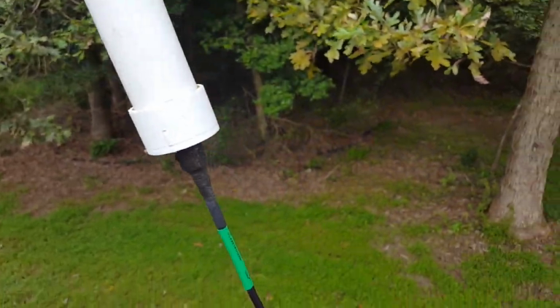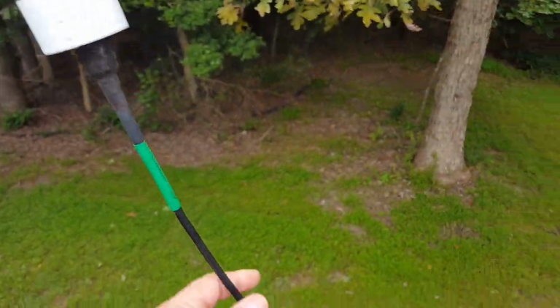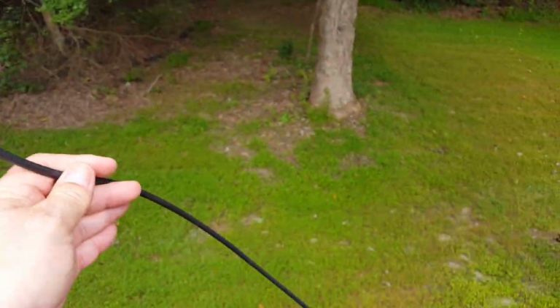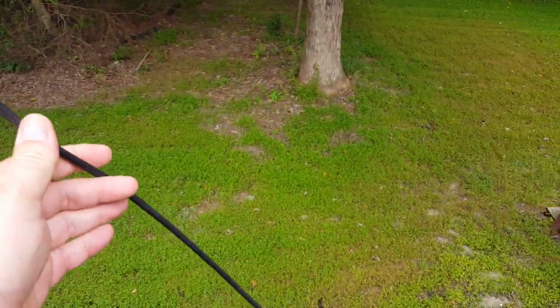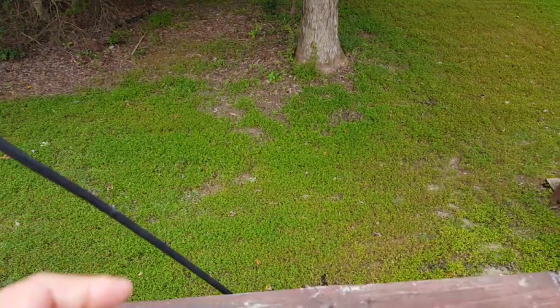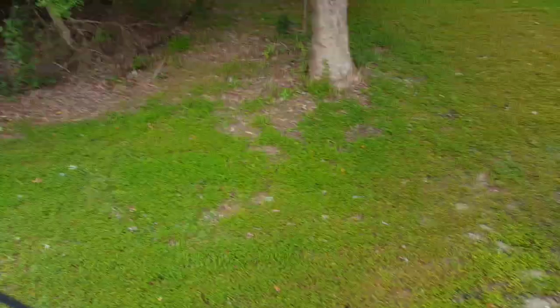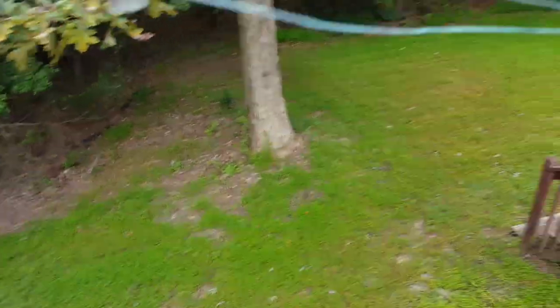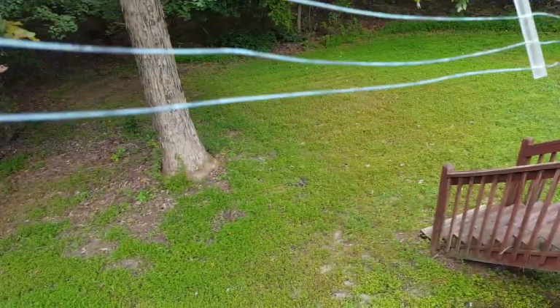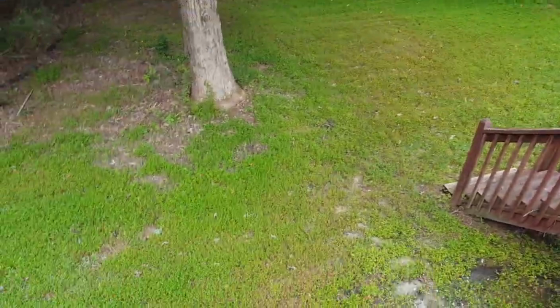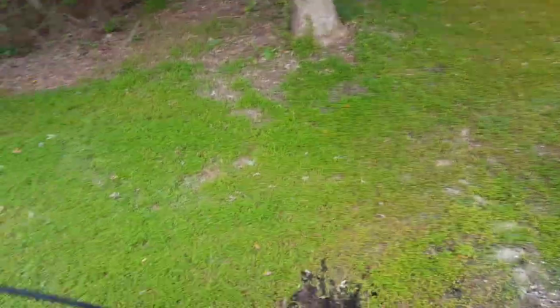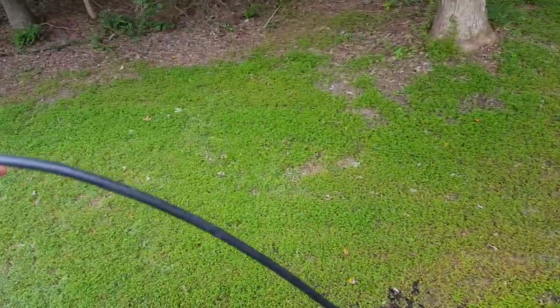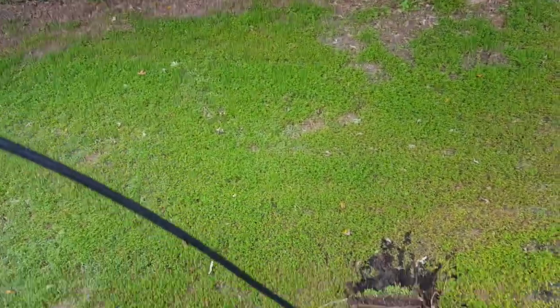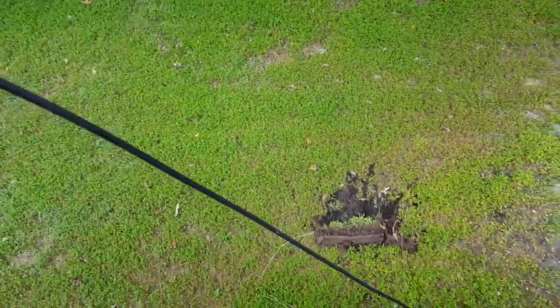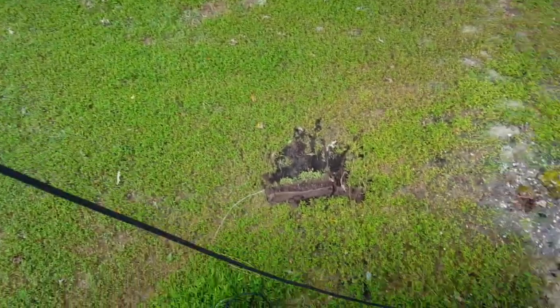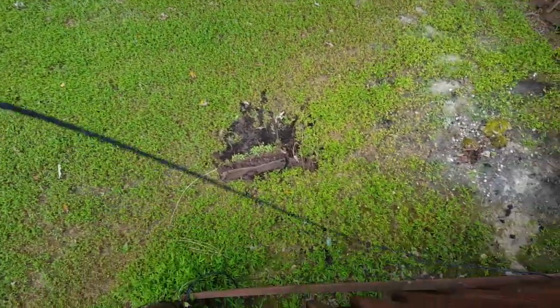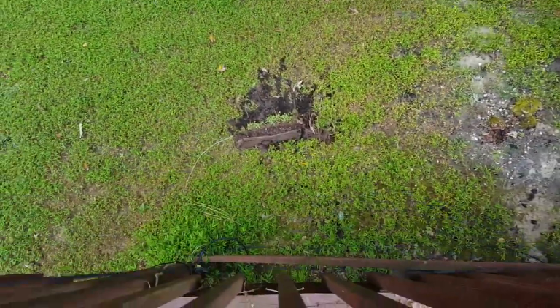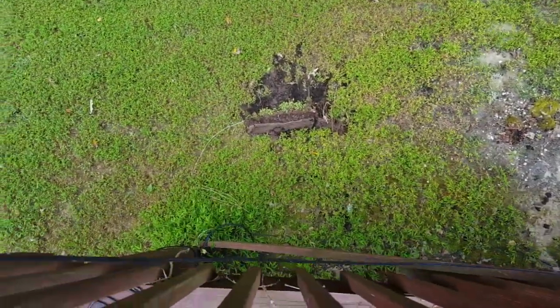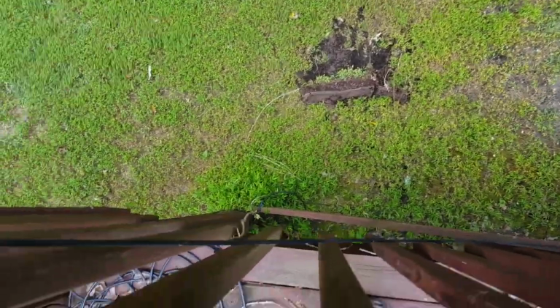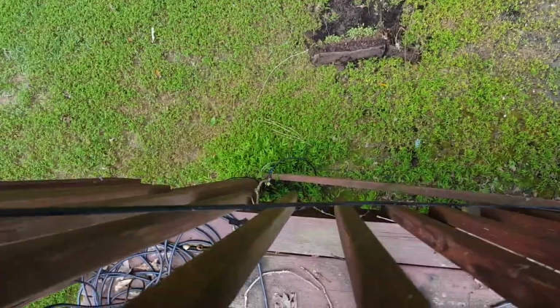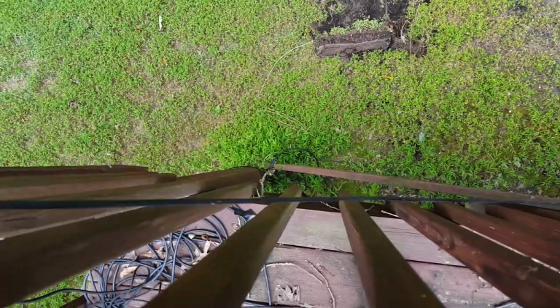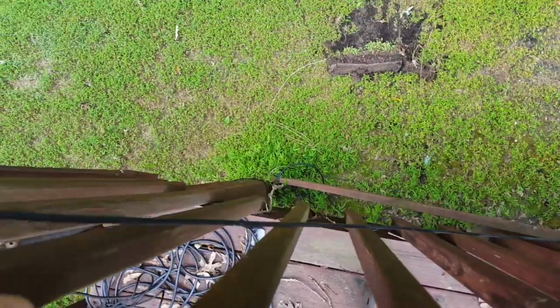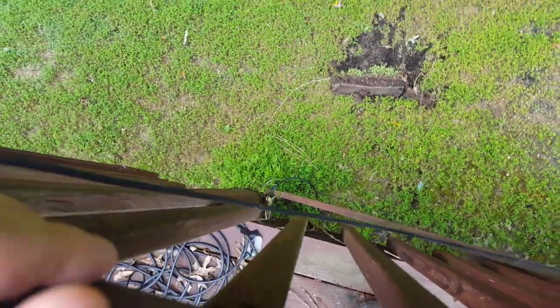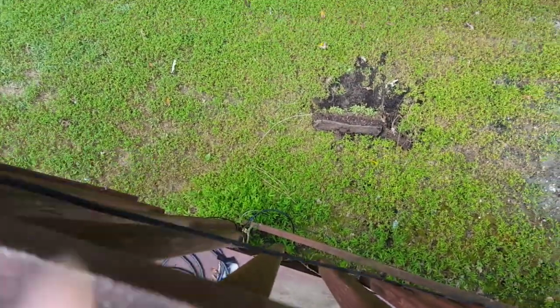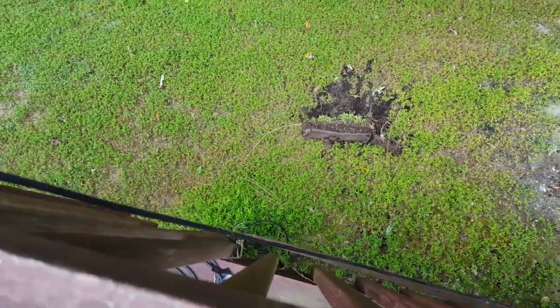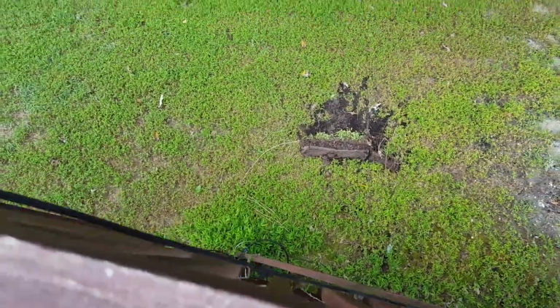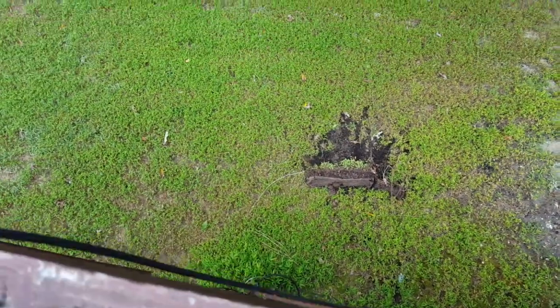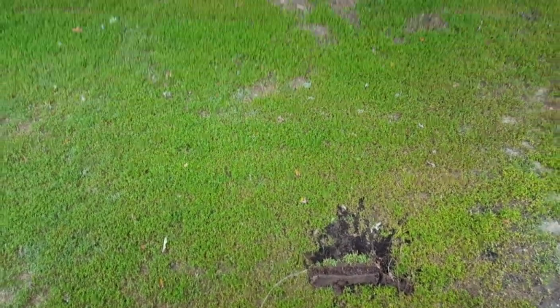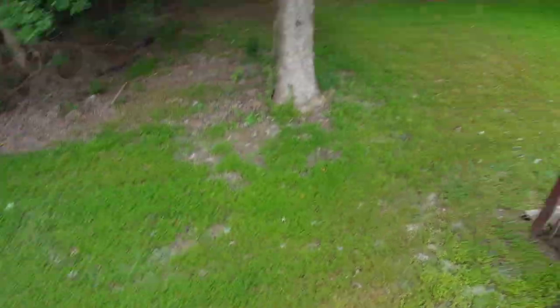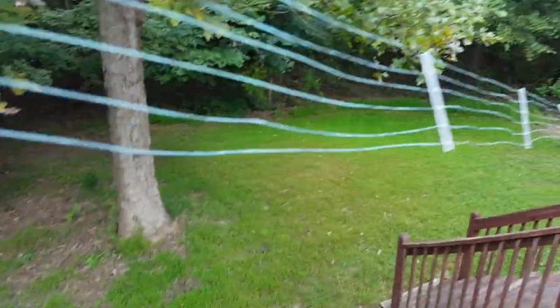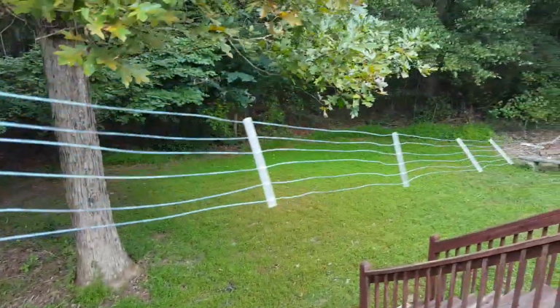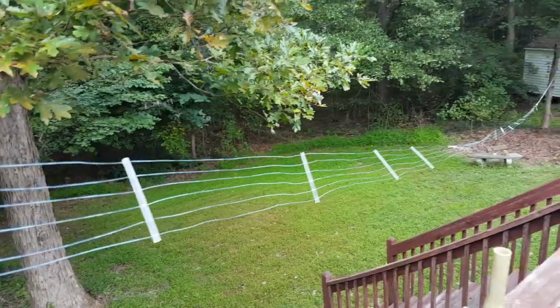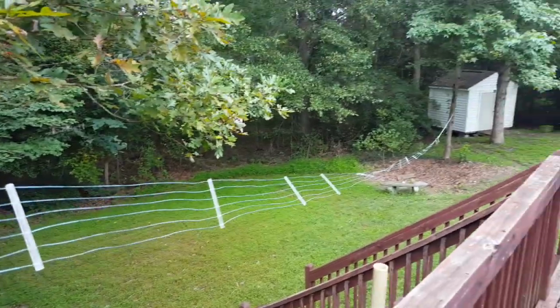This coax I only use on the lower bands so I don't care too much about it. This is my lightning arrestor, and I've got a lightning rod there that's grounded in with the tower and everything else.